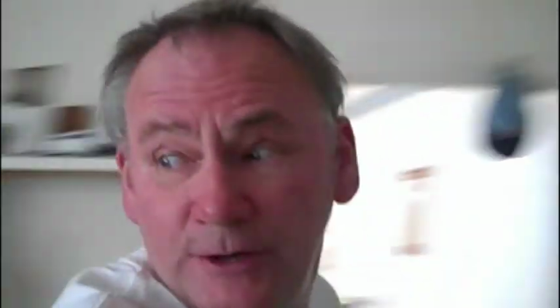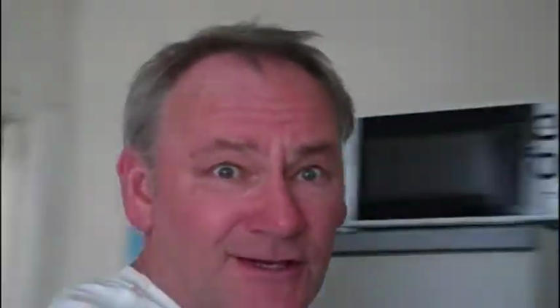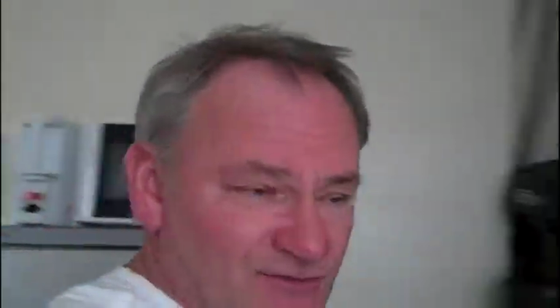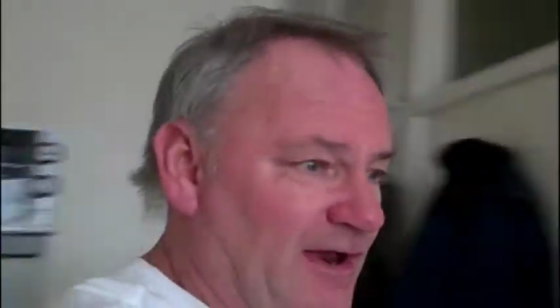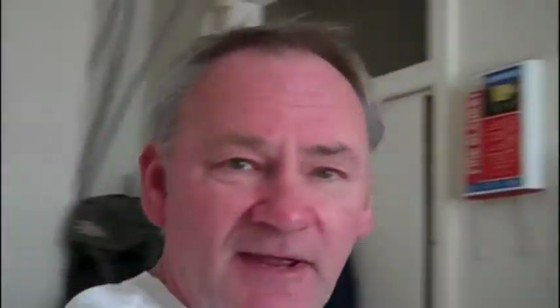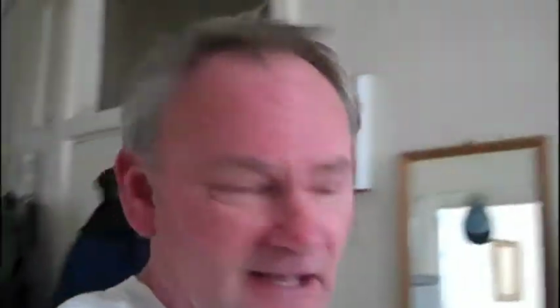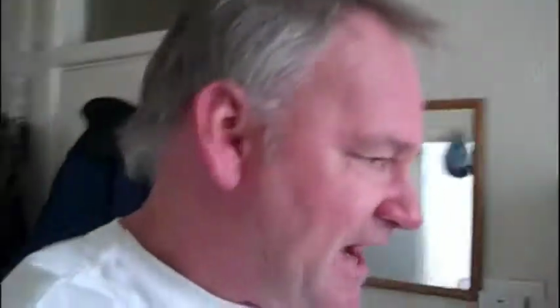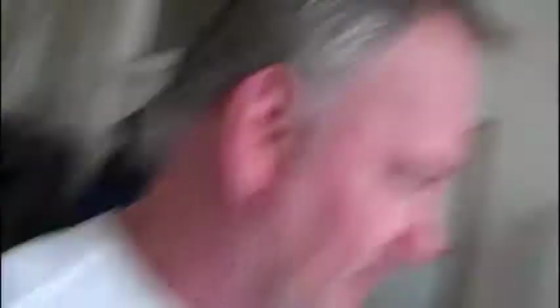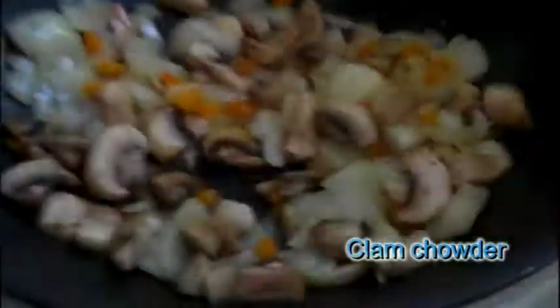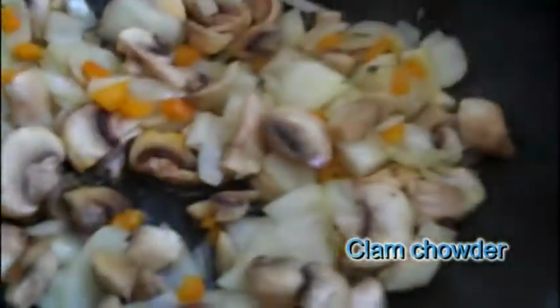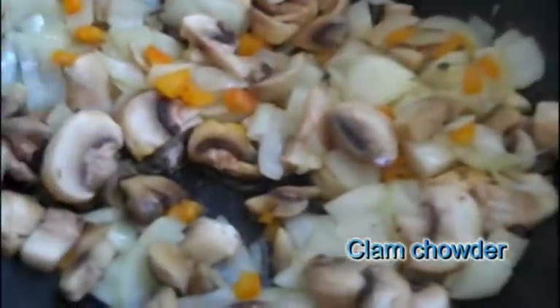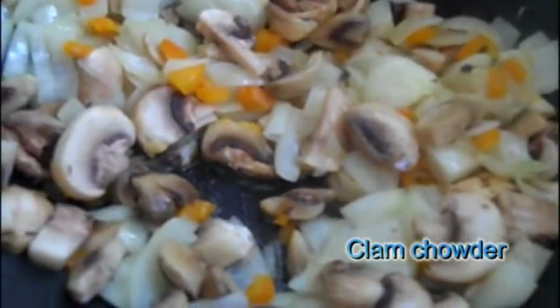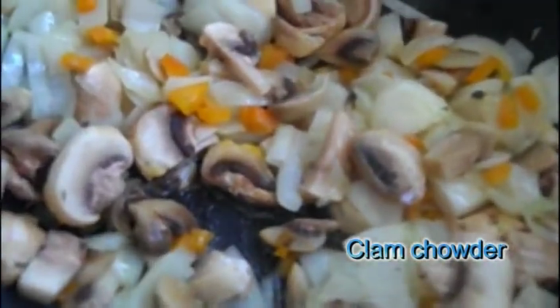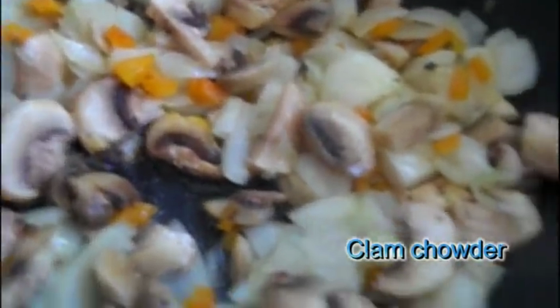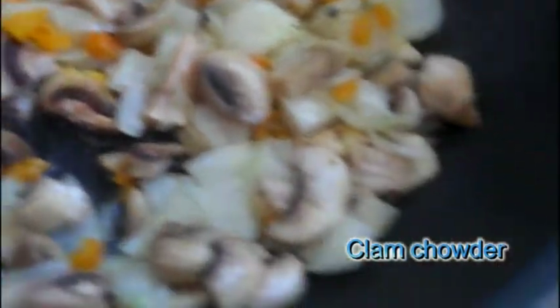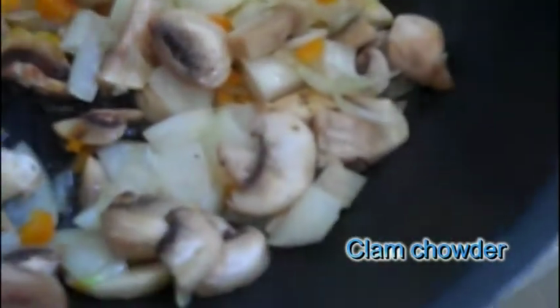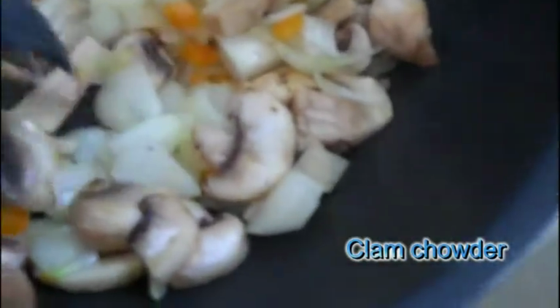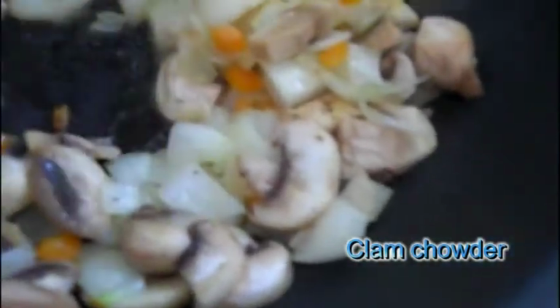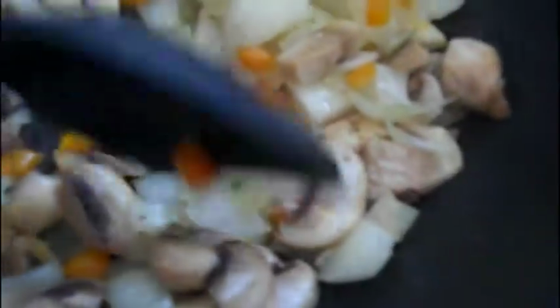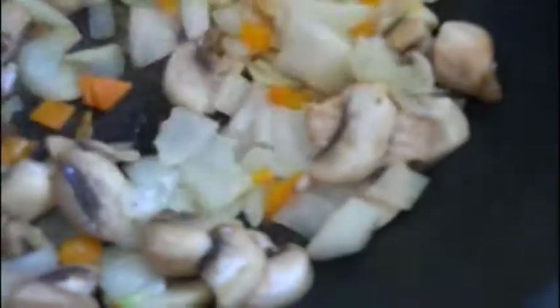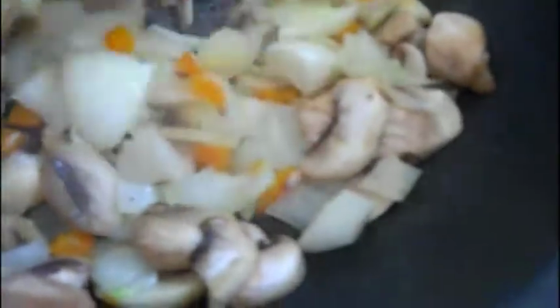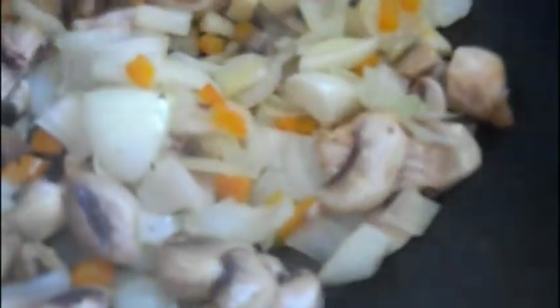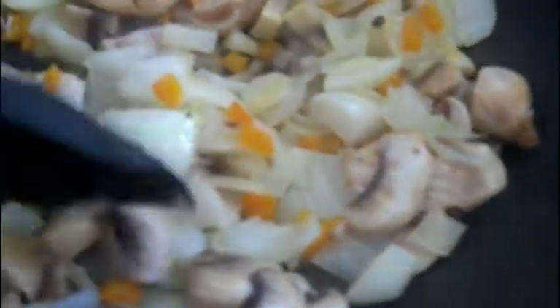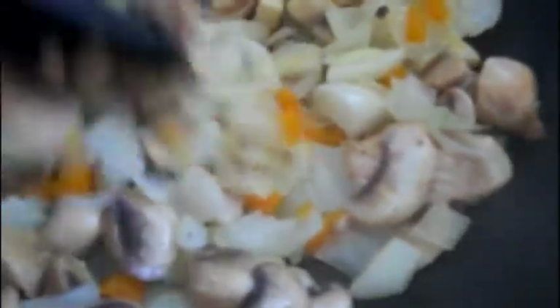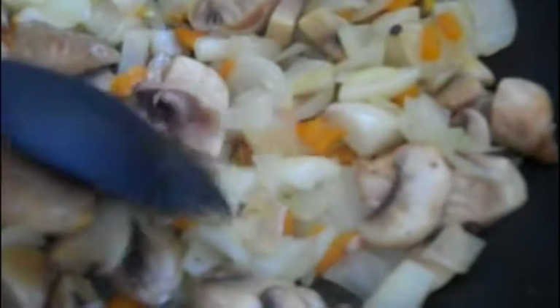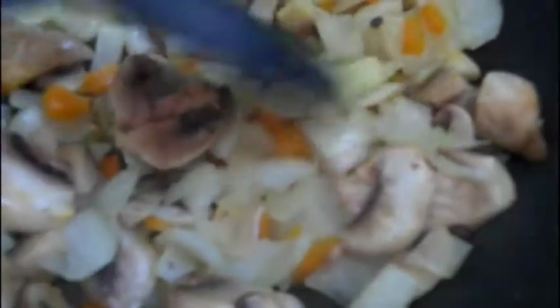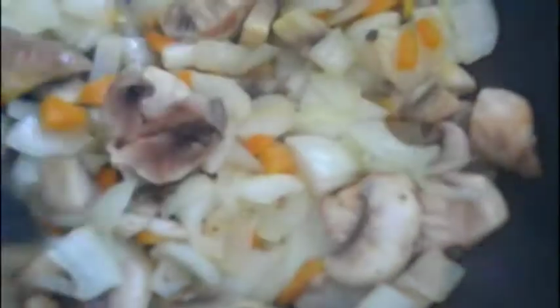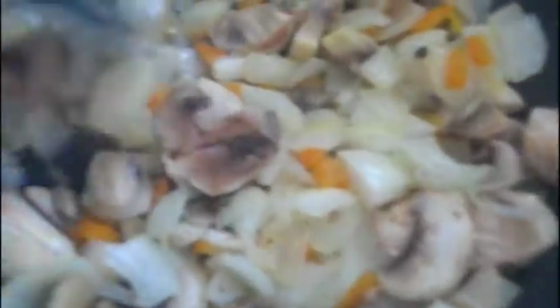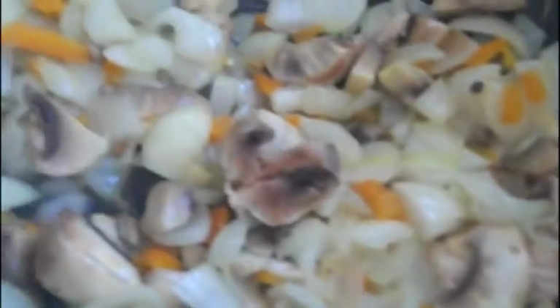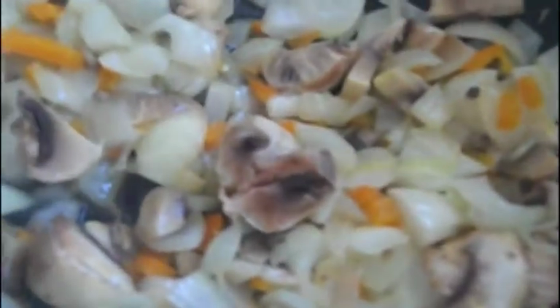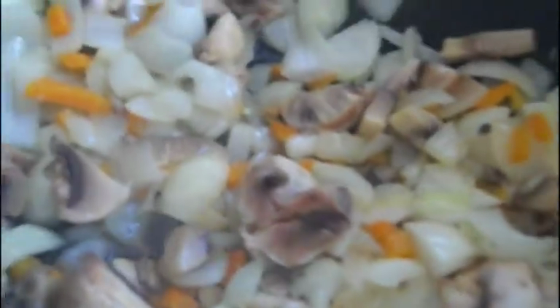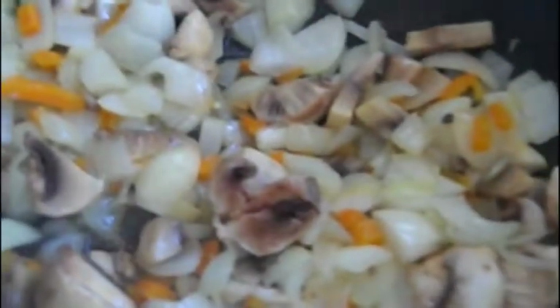Today we're going to have some fun. We're going to make a clam chowder. What we've got in here is onions and tomatoes and a bit of yellow pepper just sweating away in there.